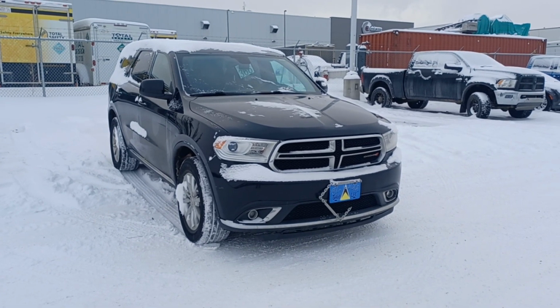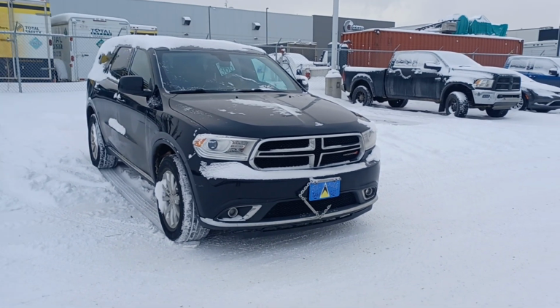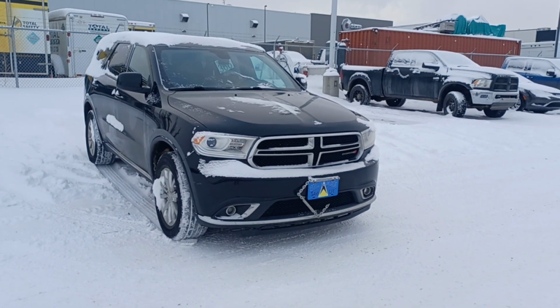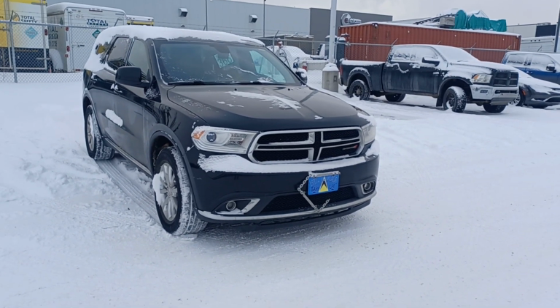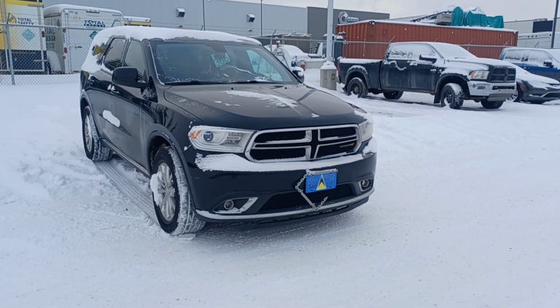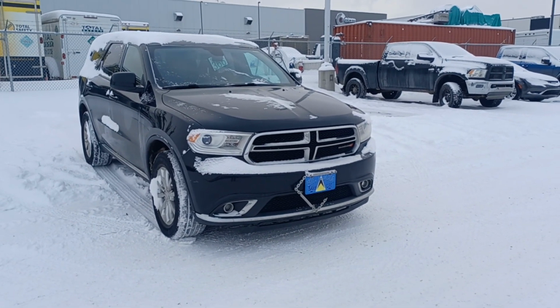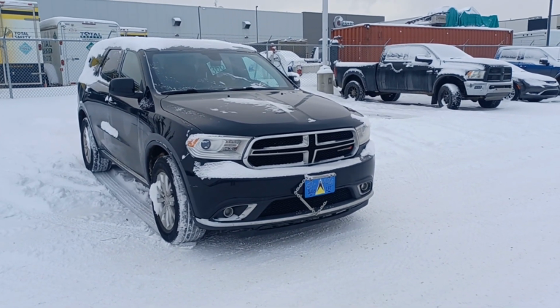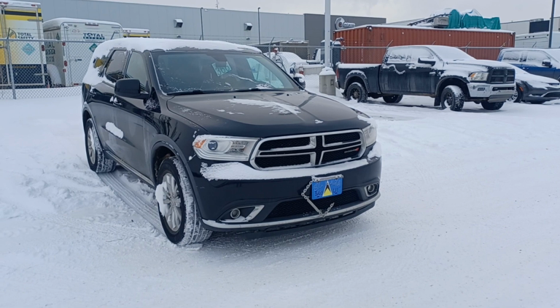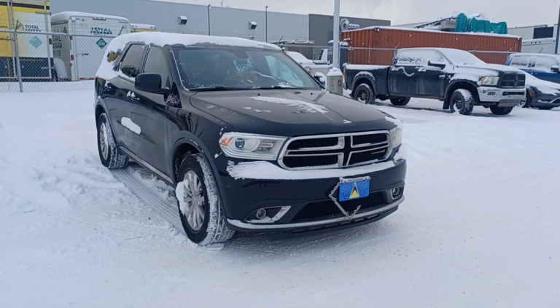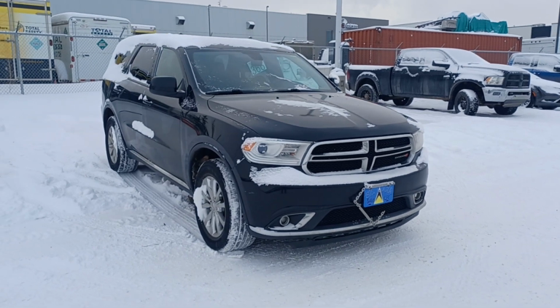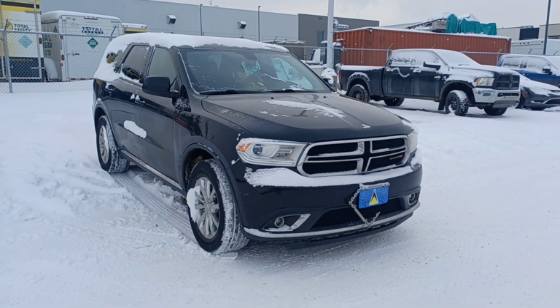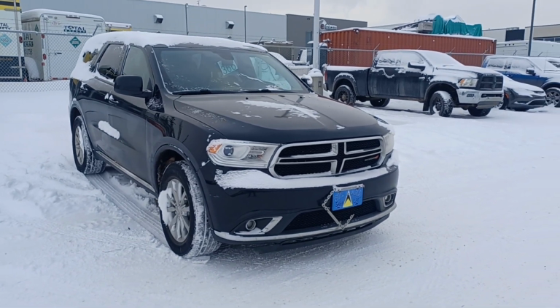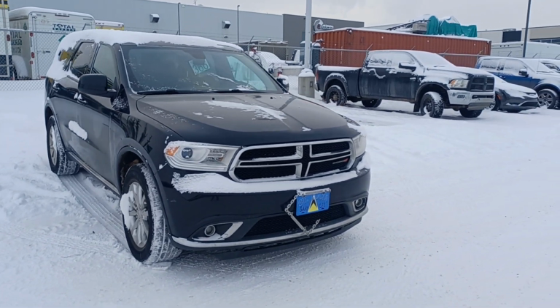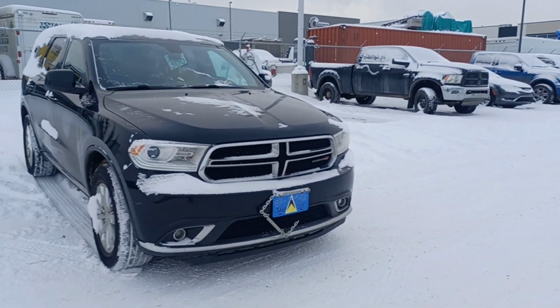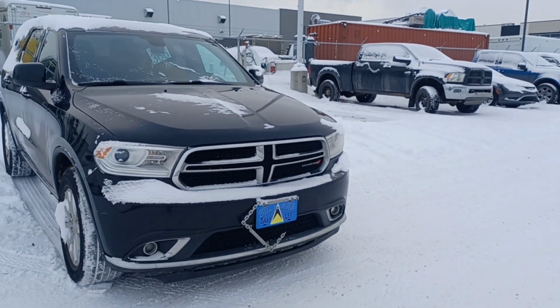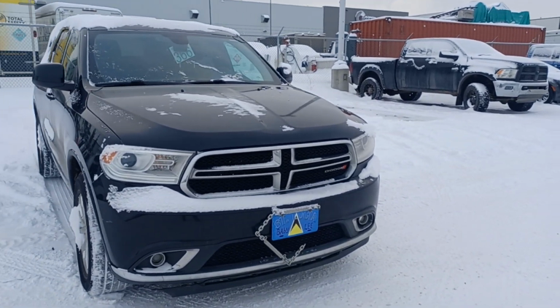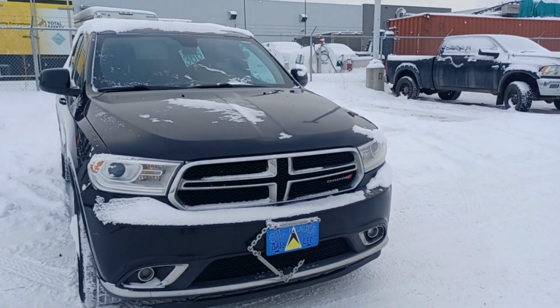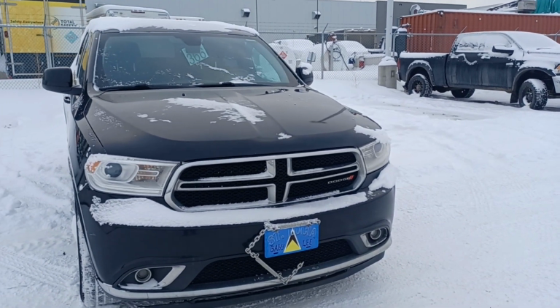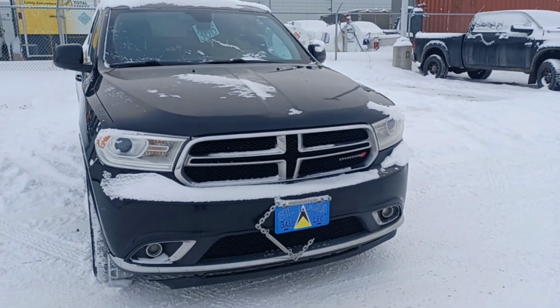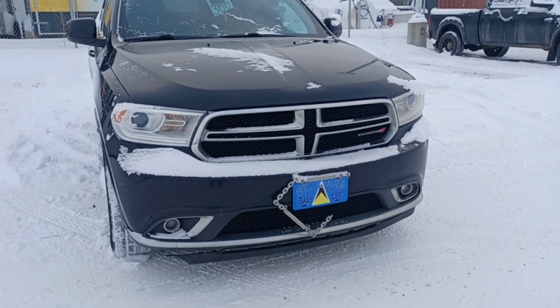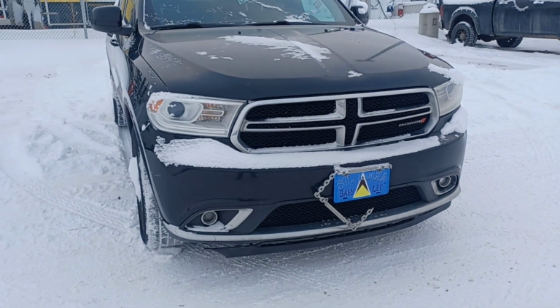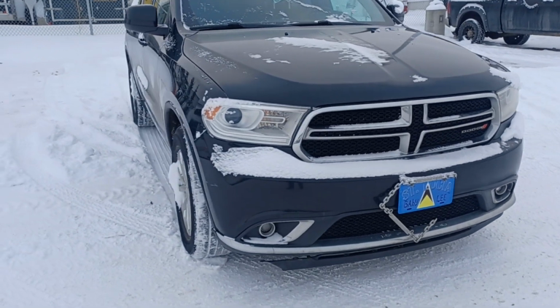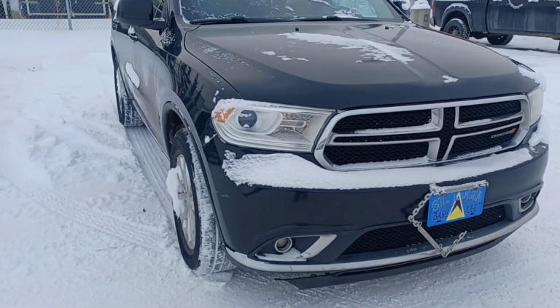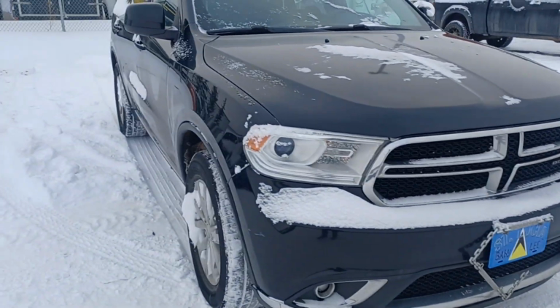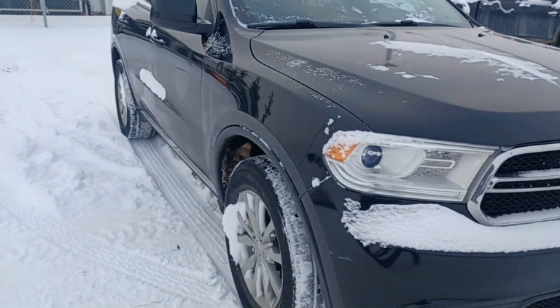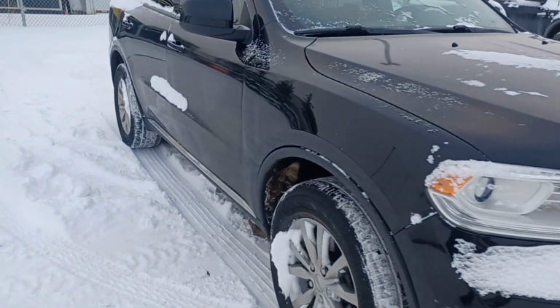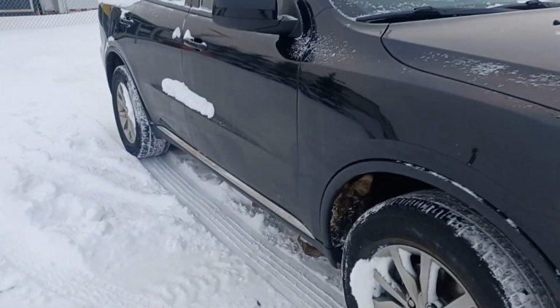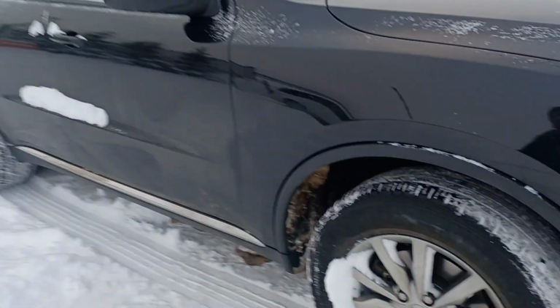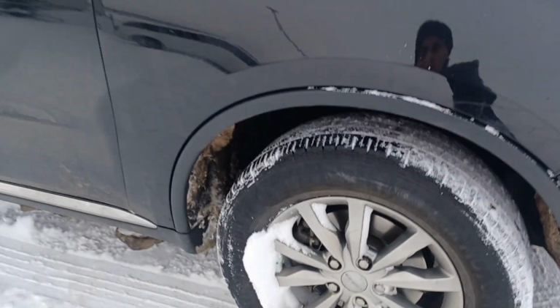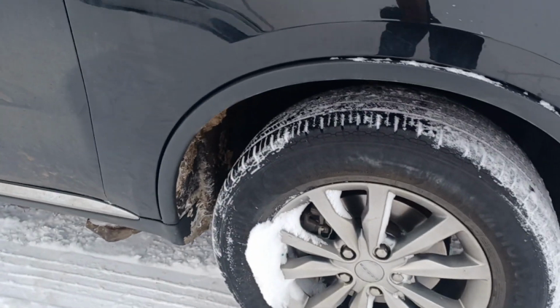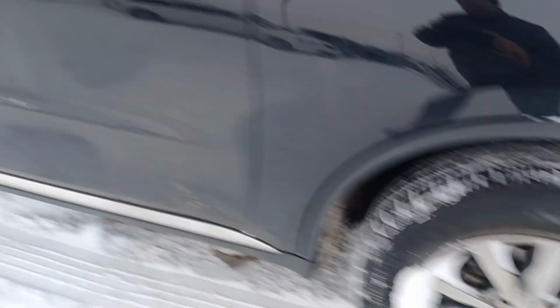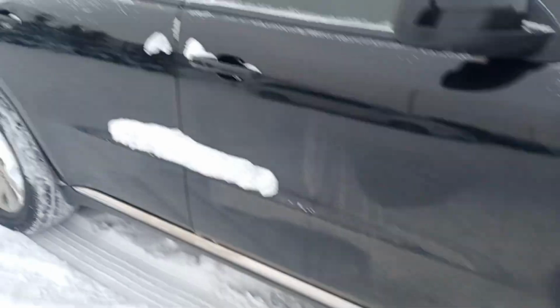Hi Taylor, this is Niza again from Sherwood Park Dodge. I'm going to do the video walk-around of the black 2017 Dodge Durango. We got this vehicle as a fresh trade. As you can see, fog lights here, and nice tires here.